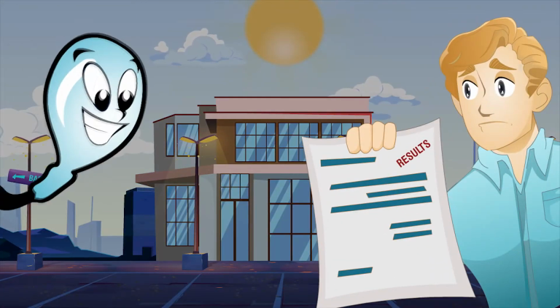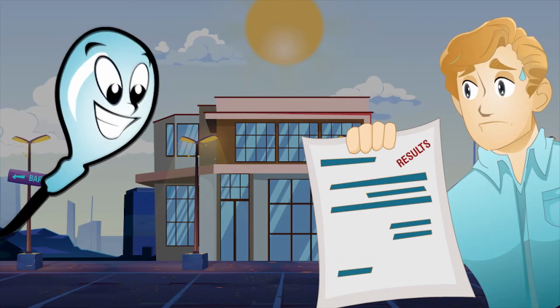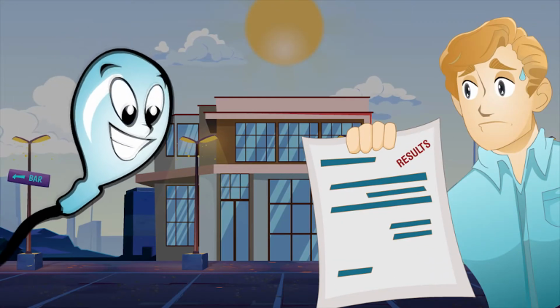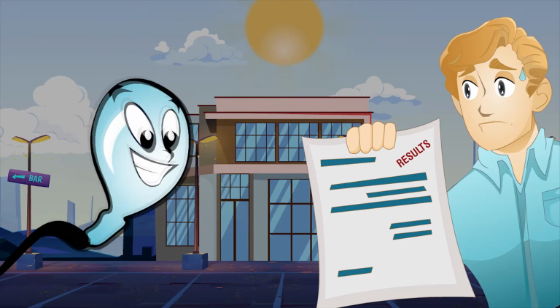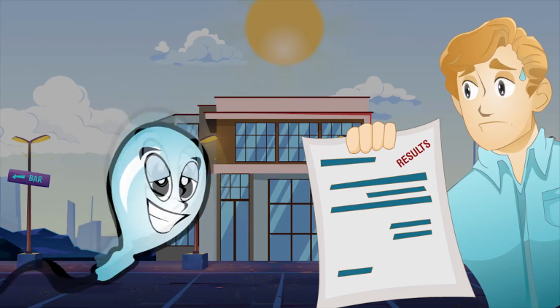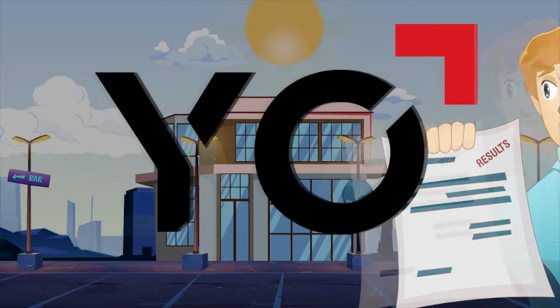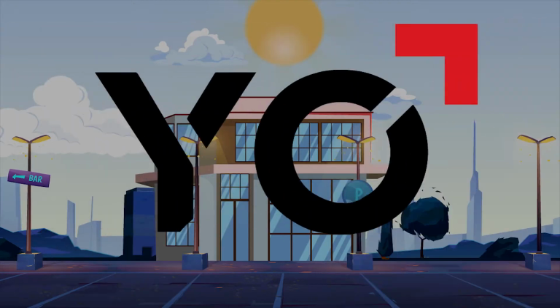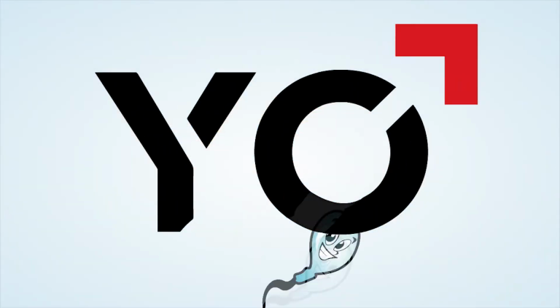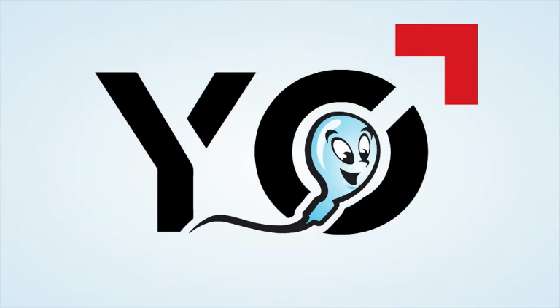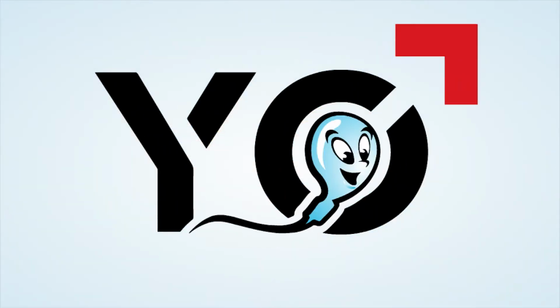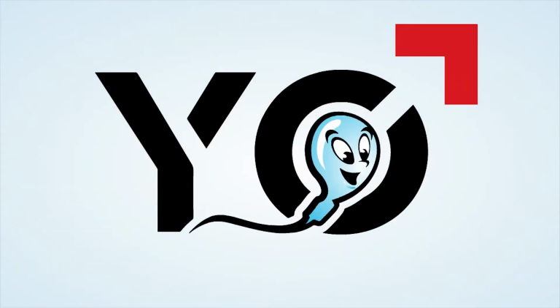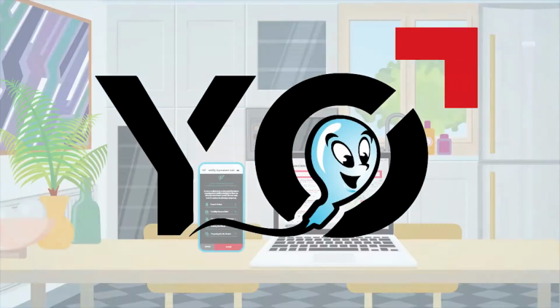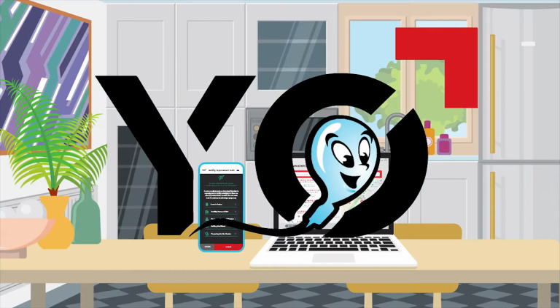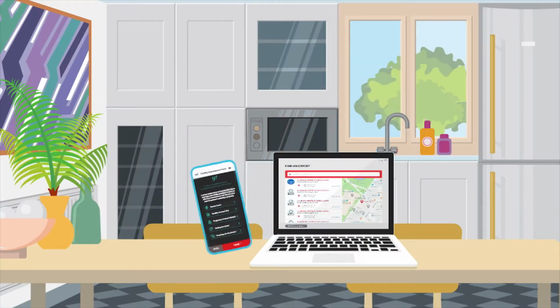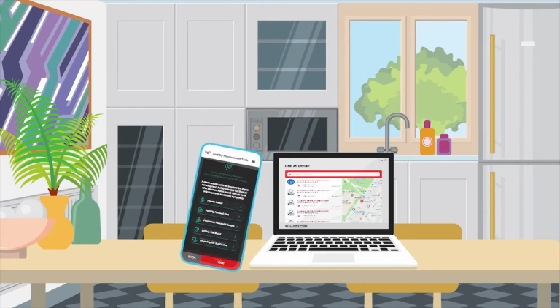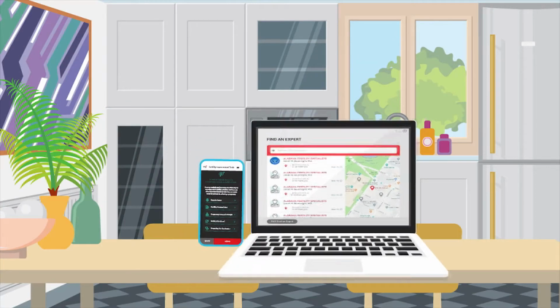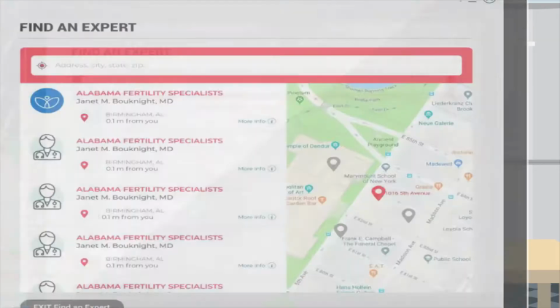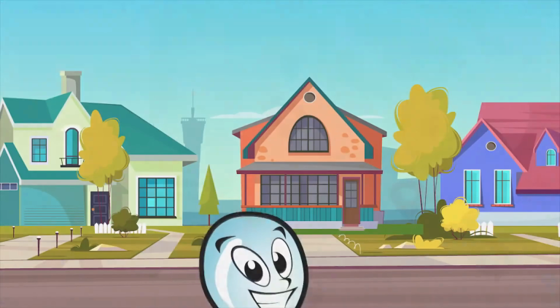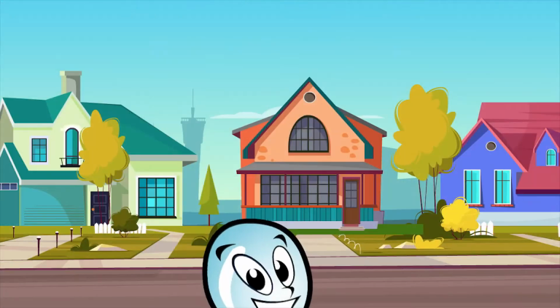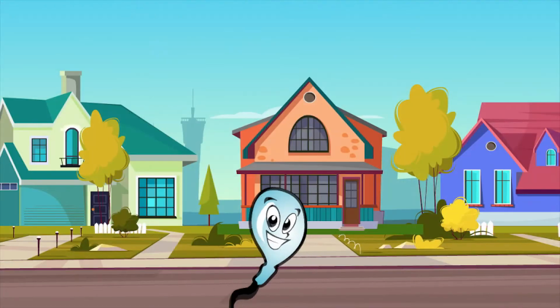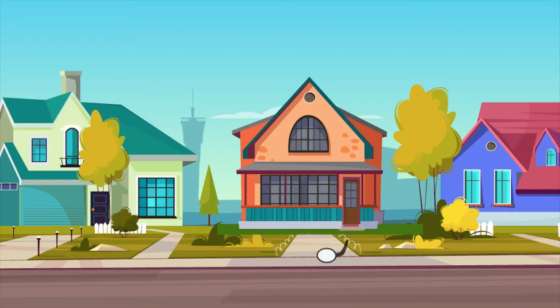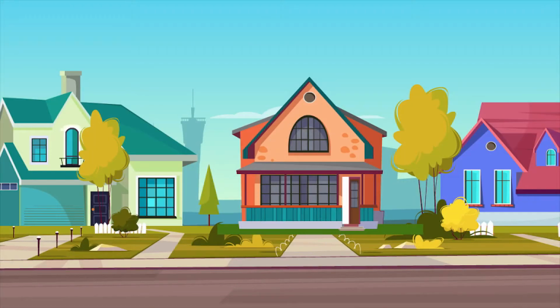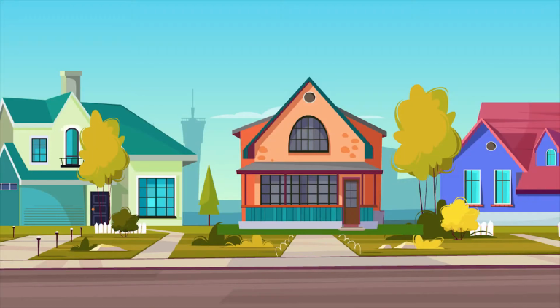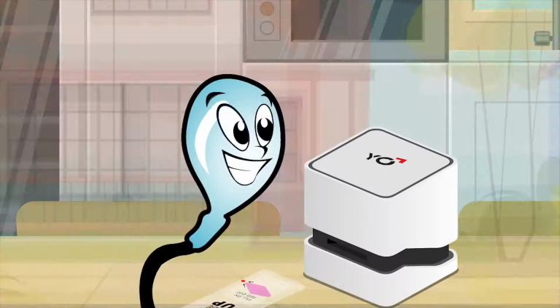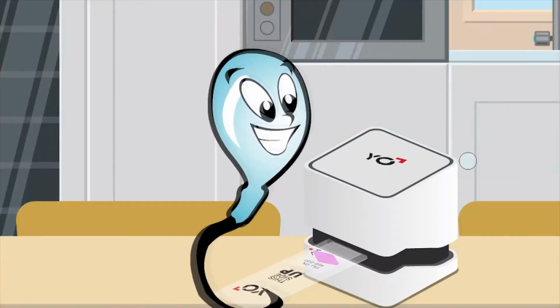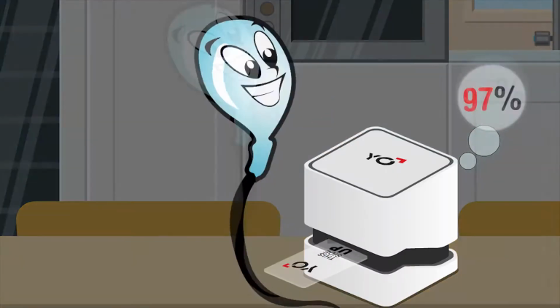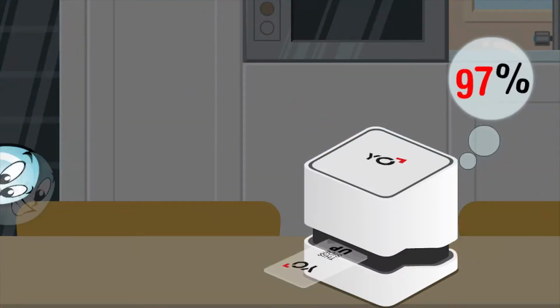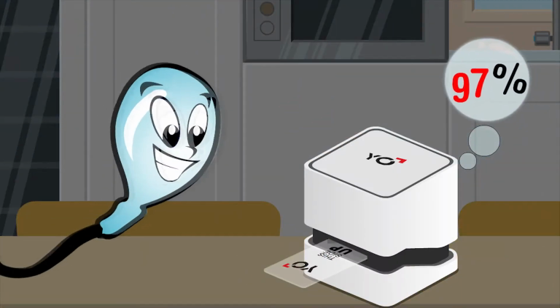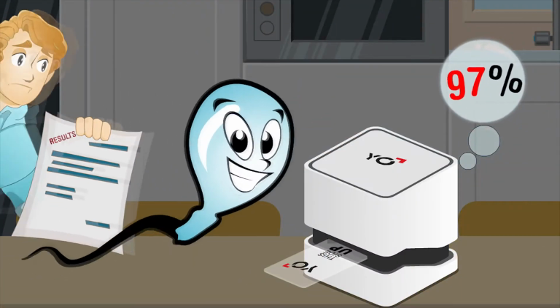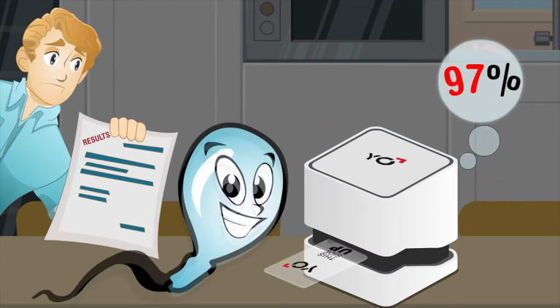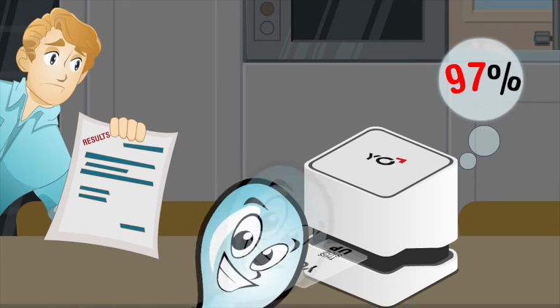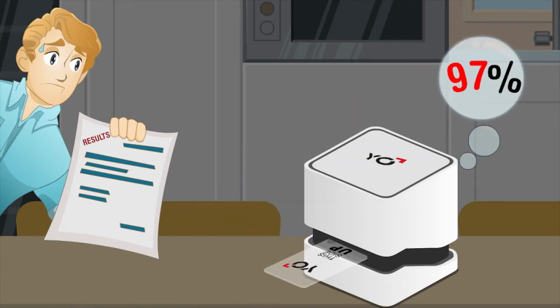Now there is a better way. Introducing the Yo home sperm test for smartphones and computers. Yo is private, easy to use at home, and 97% accurate compared to laboratory results.